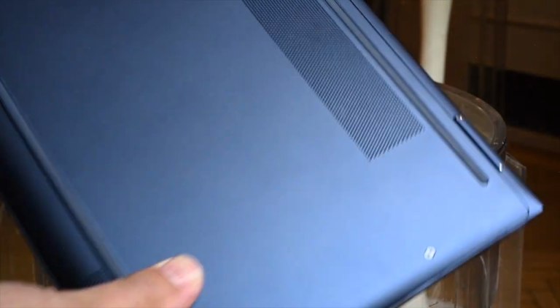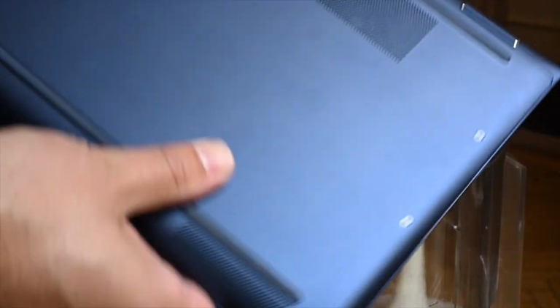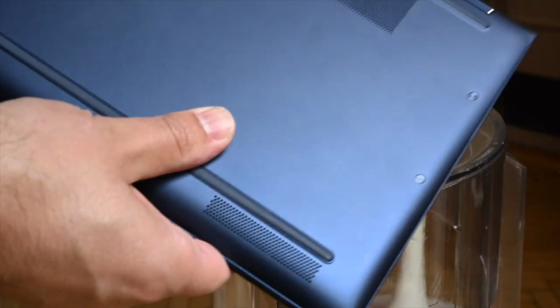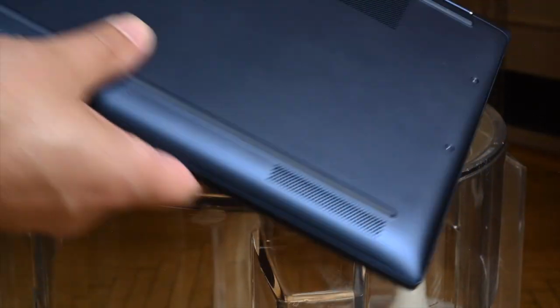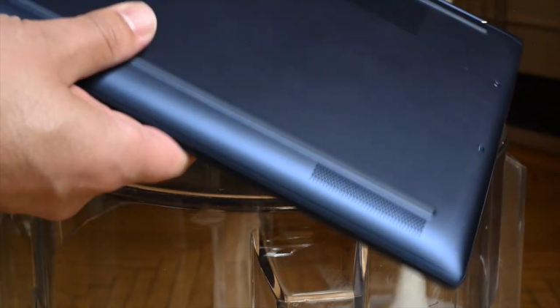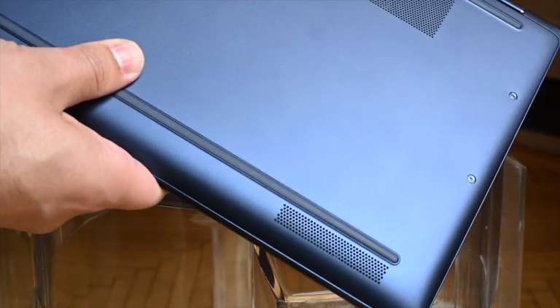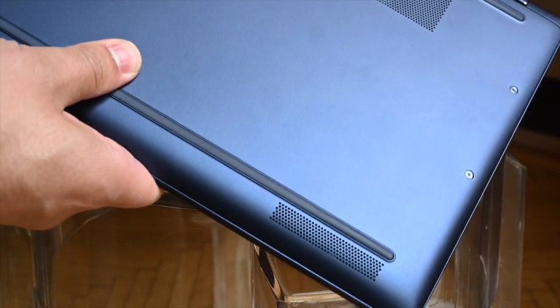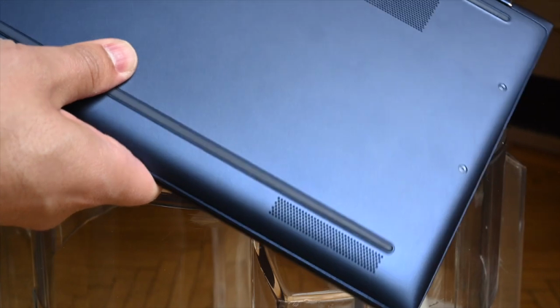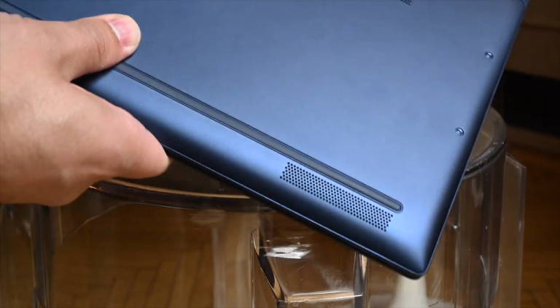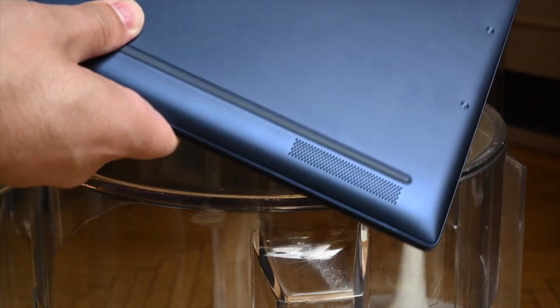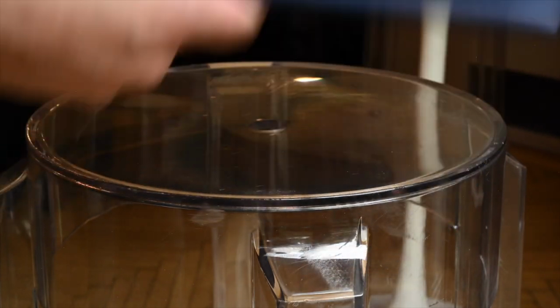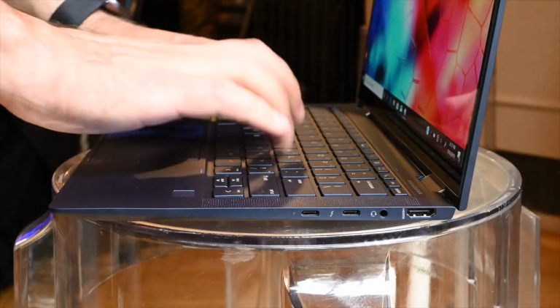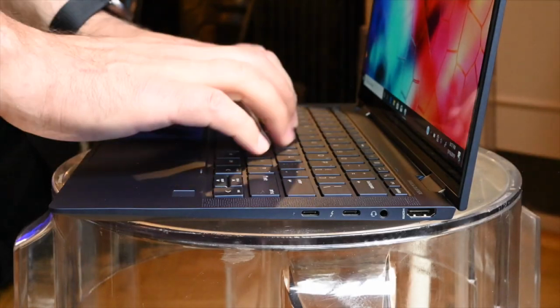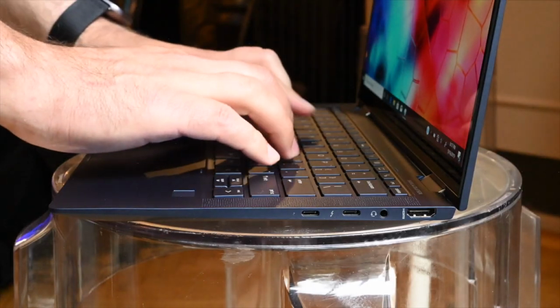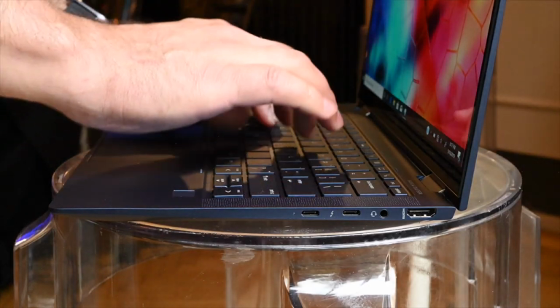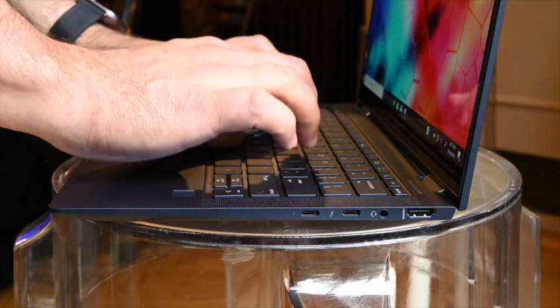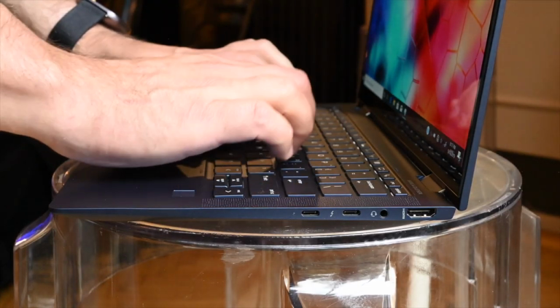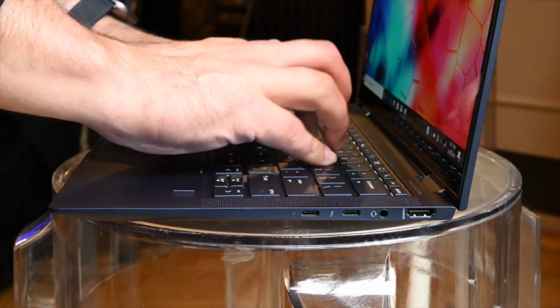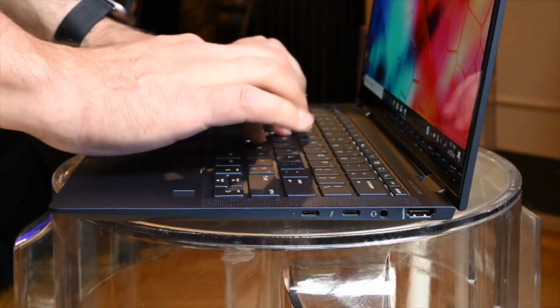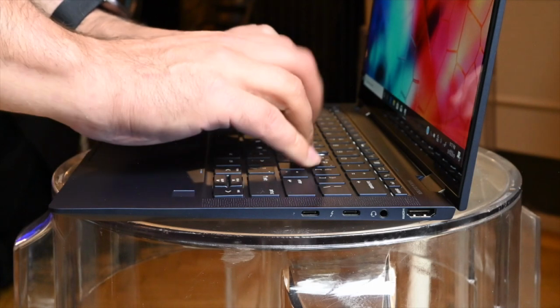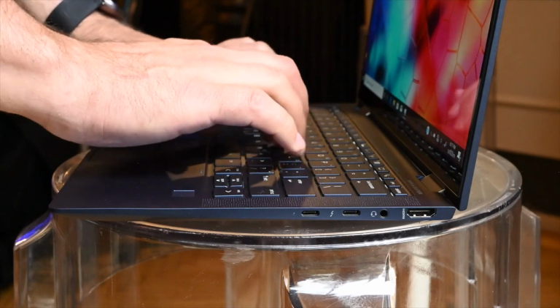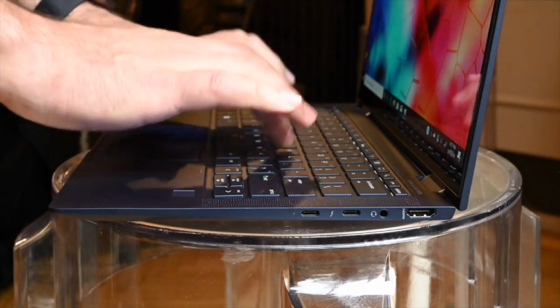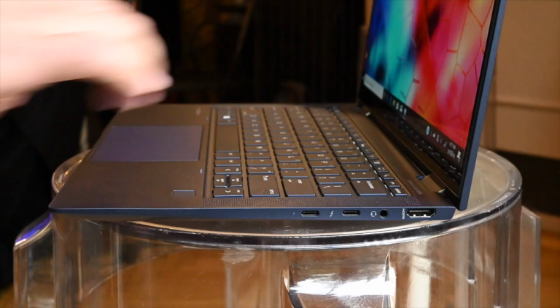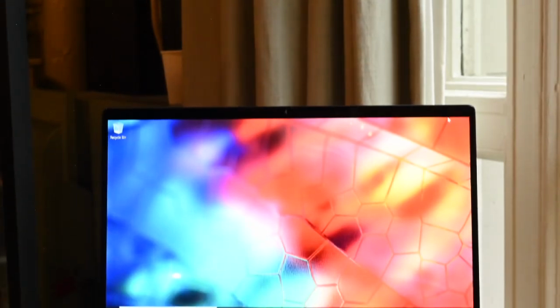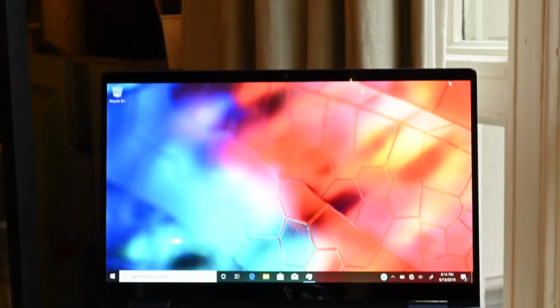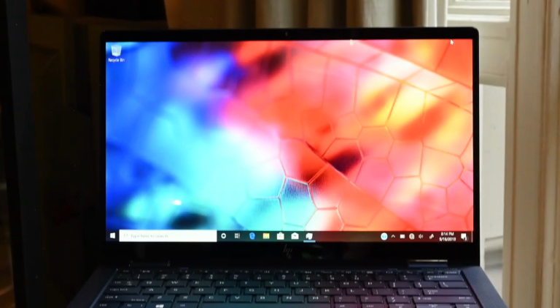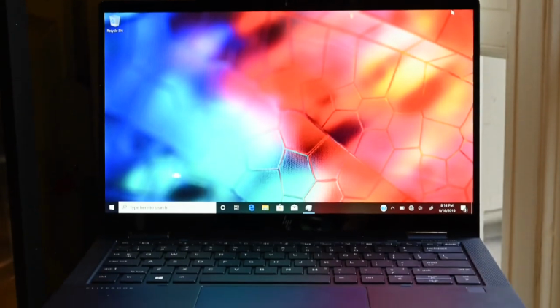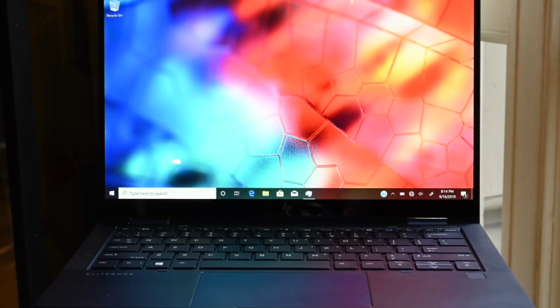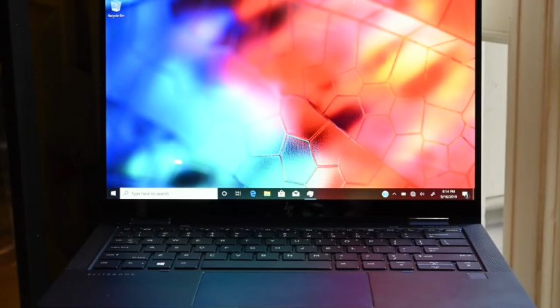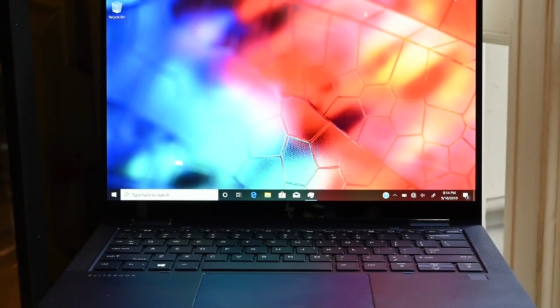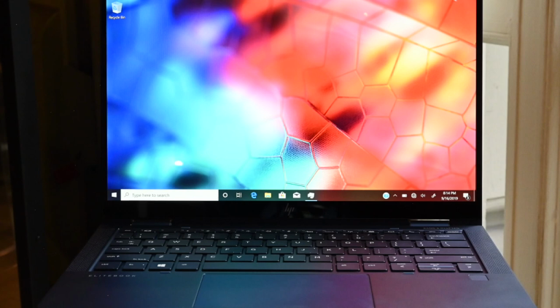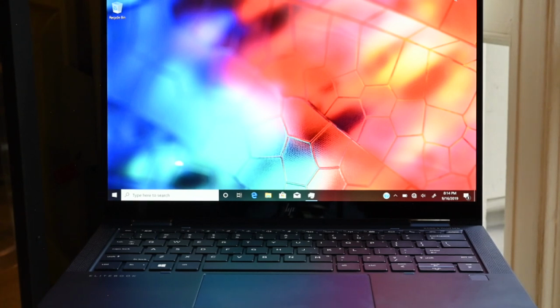The chassis is durable, as HP has run 19 military-spec MIL-STD-810G tests to make sure it holds up on the road. Wi-Fi 6 and optional 4G Gigabit LTE ensure this laptop is always connected, especially with that hidden 4x4 antenna design.